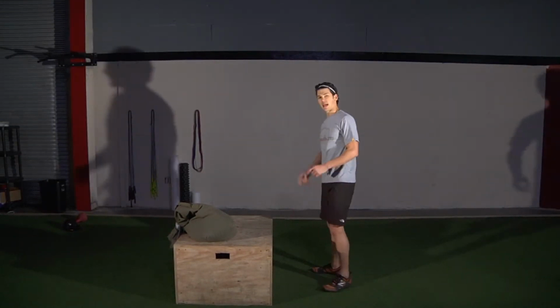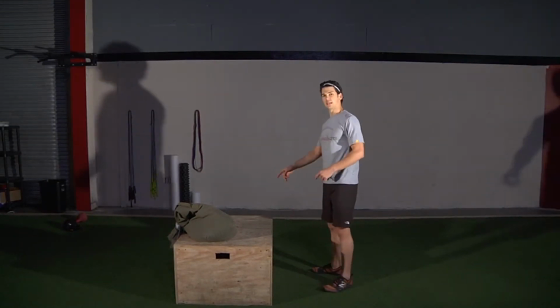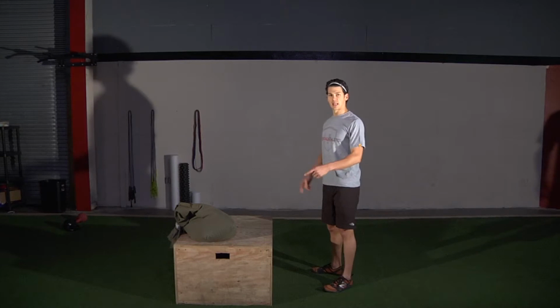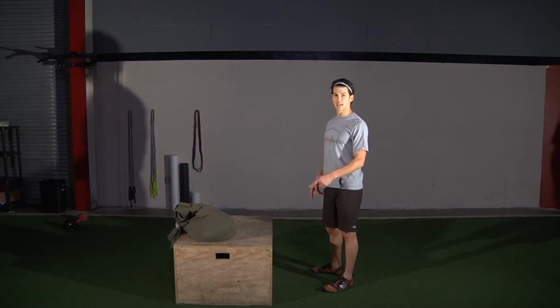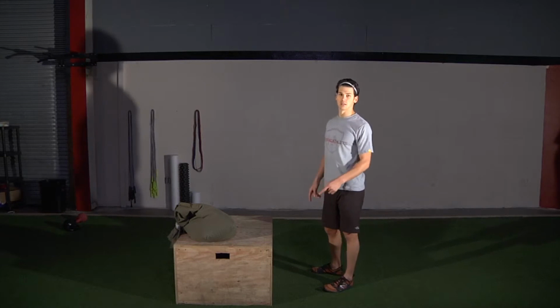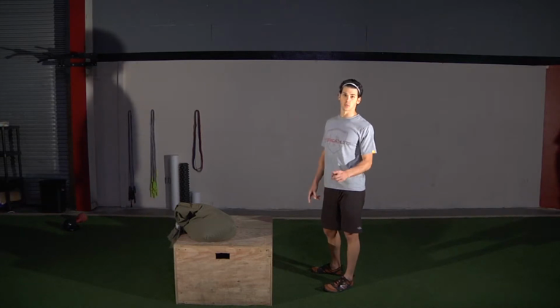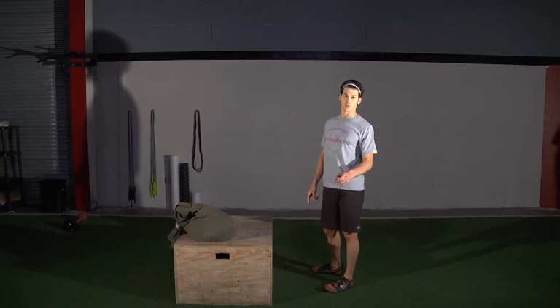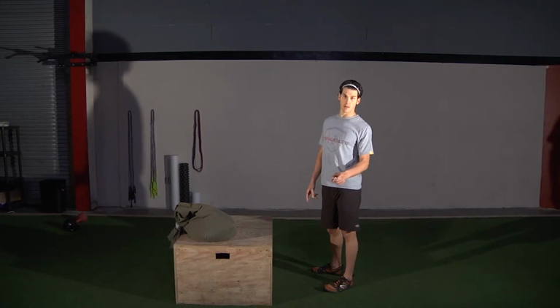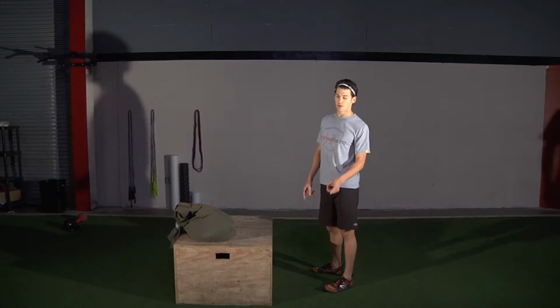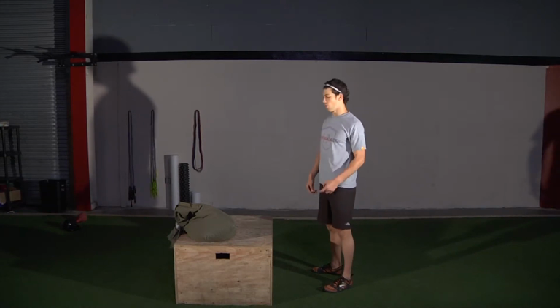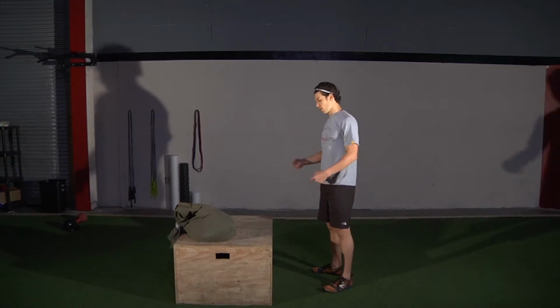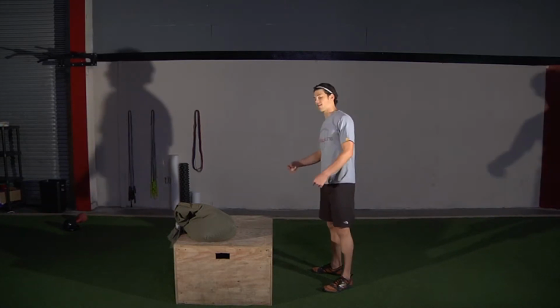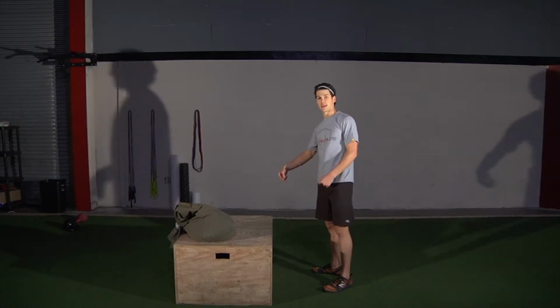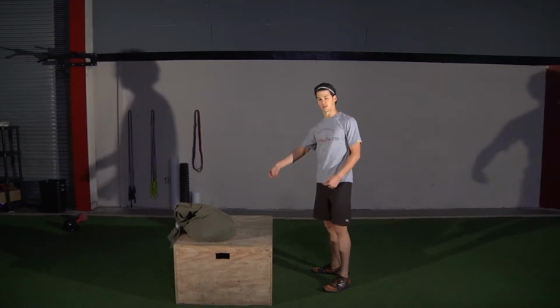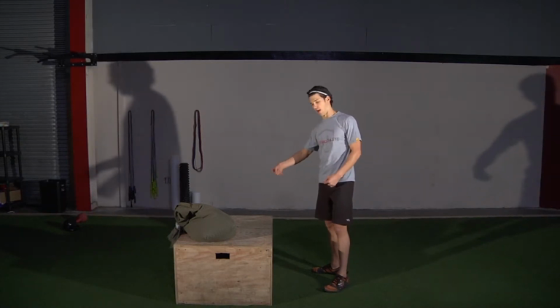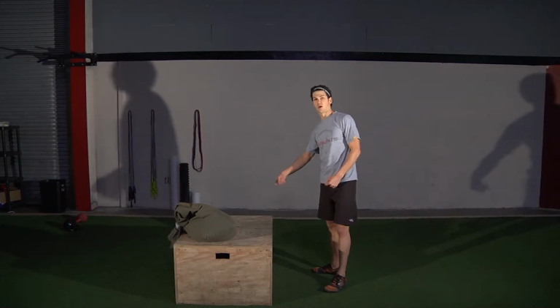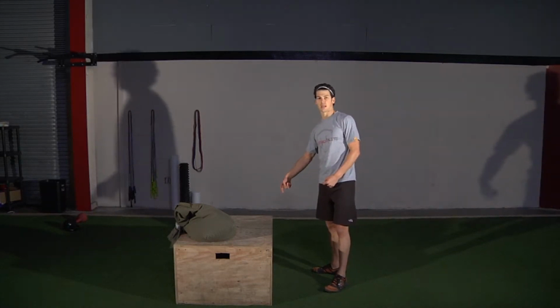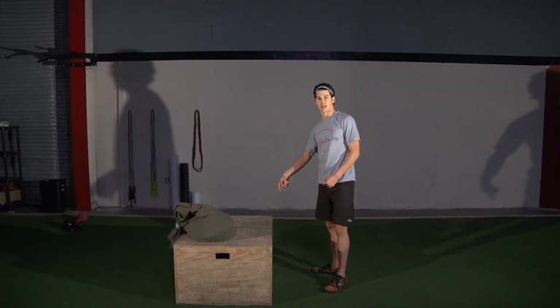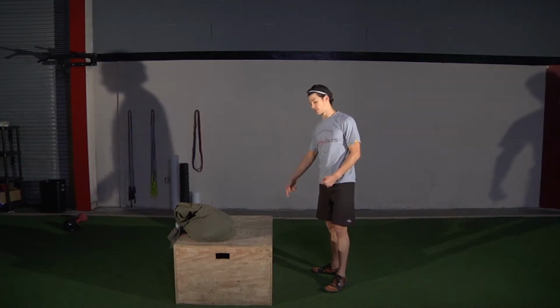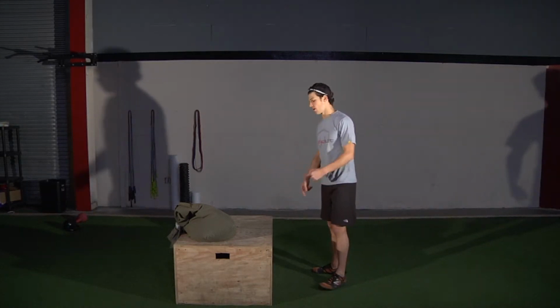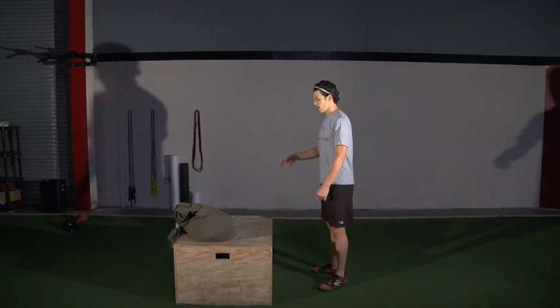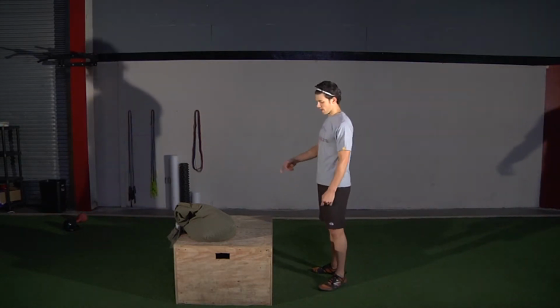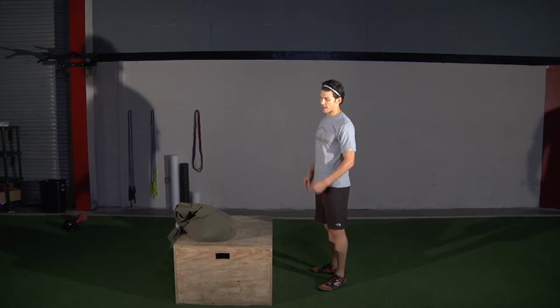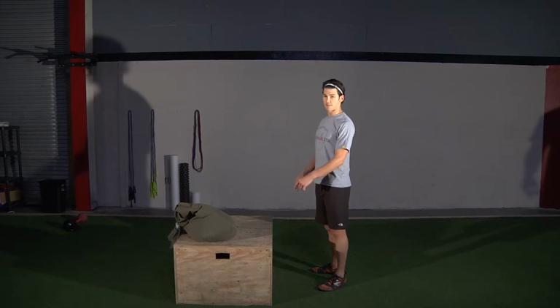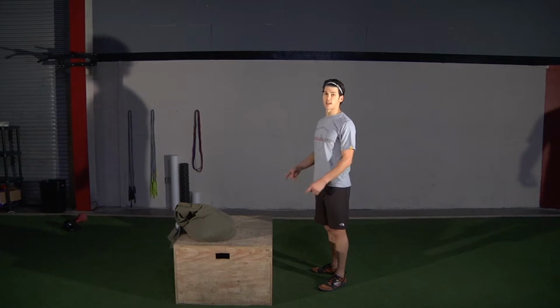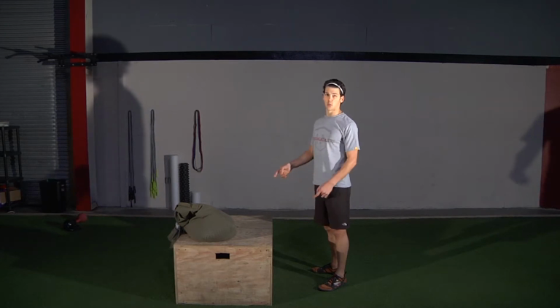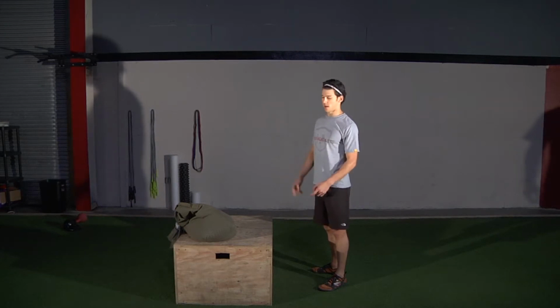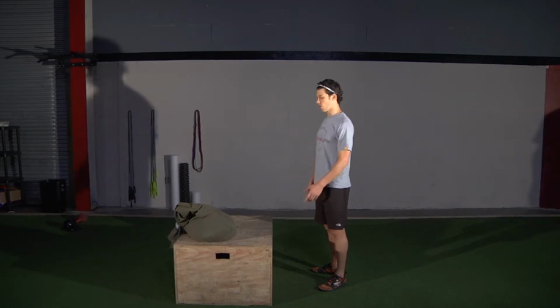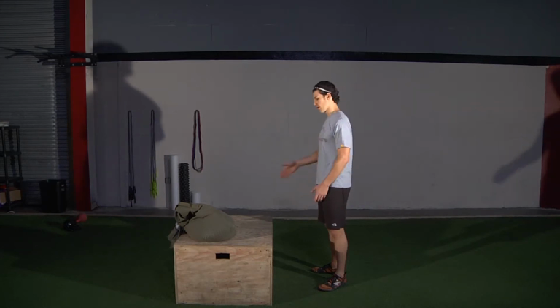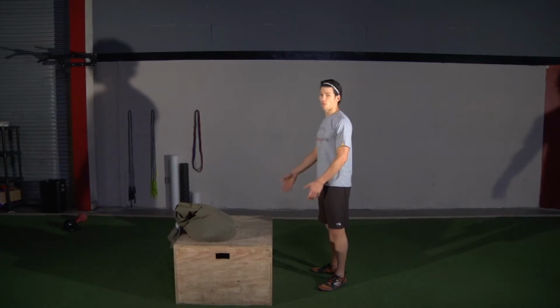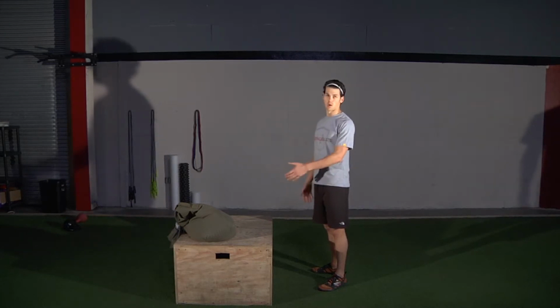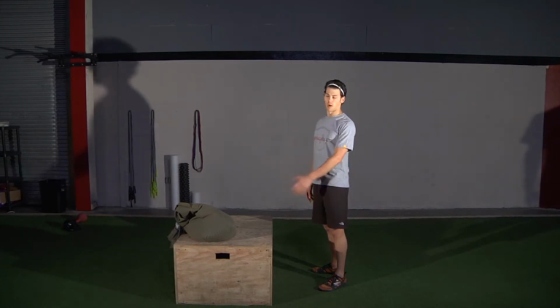Each leg counts as one rep, counting reps on each leg. So right leg, left leg is one — or you can count one, one.